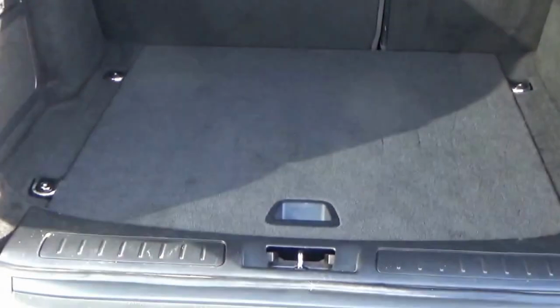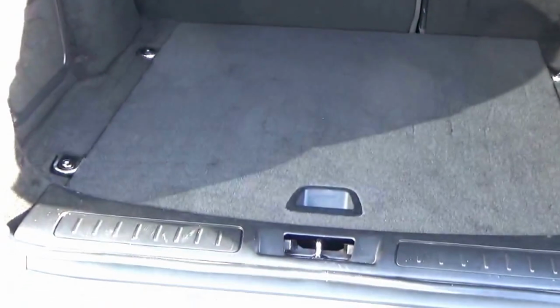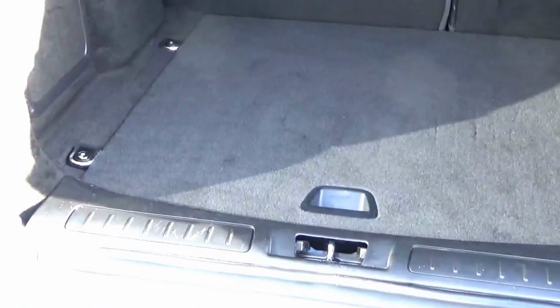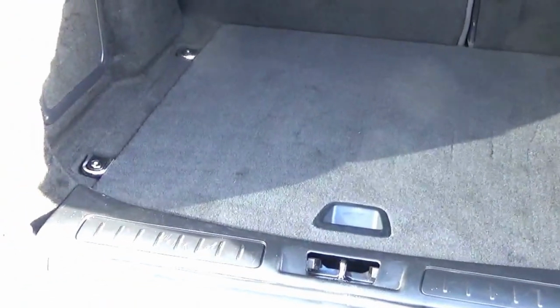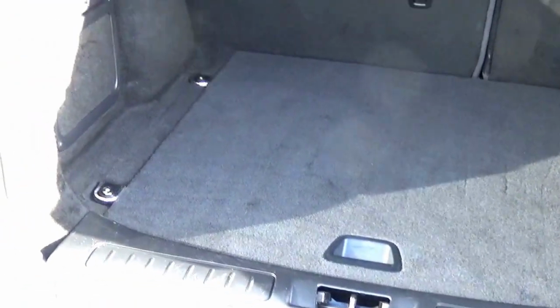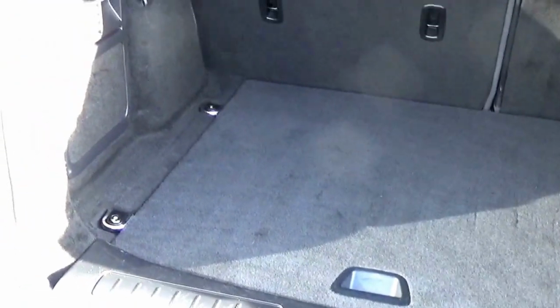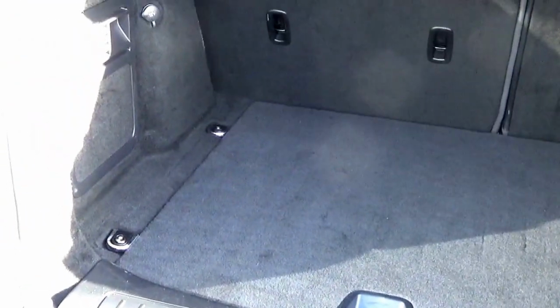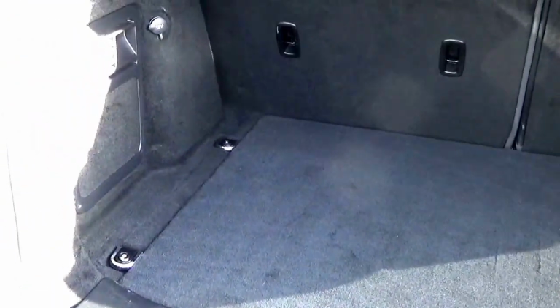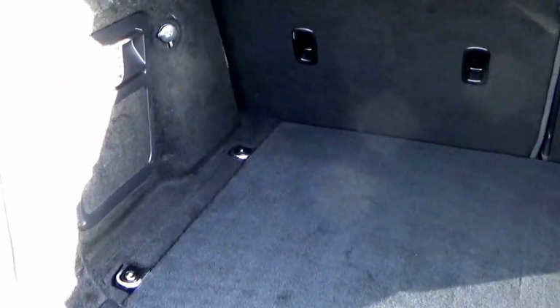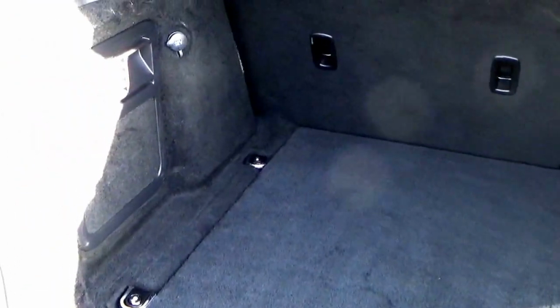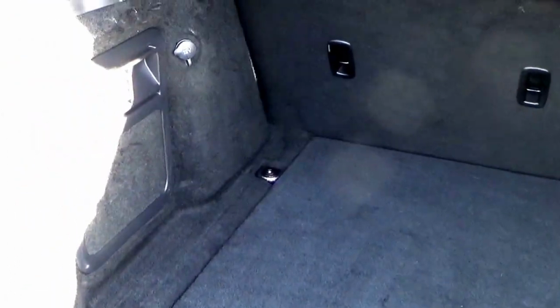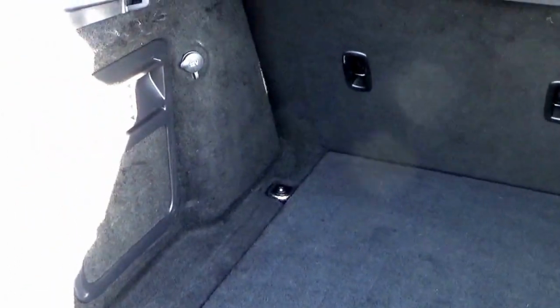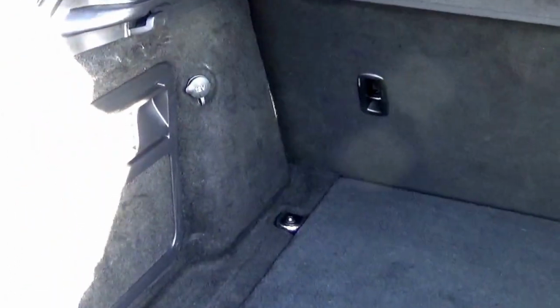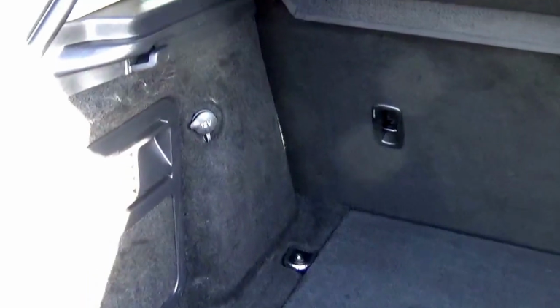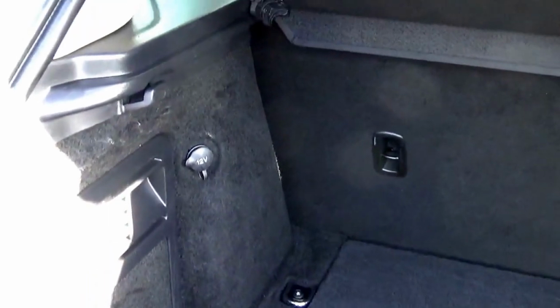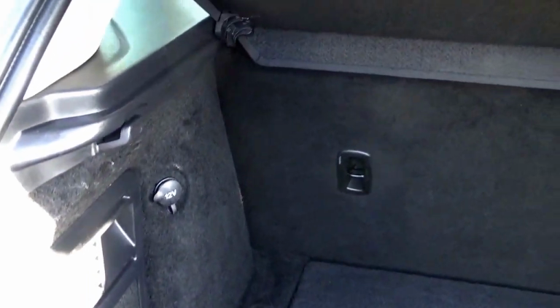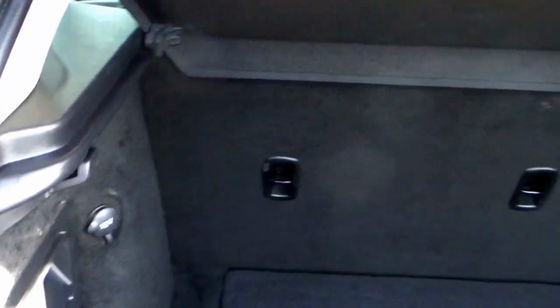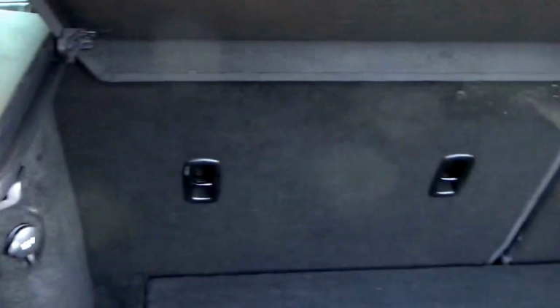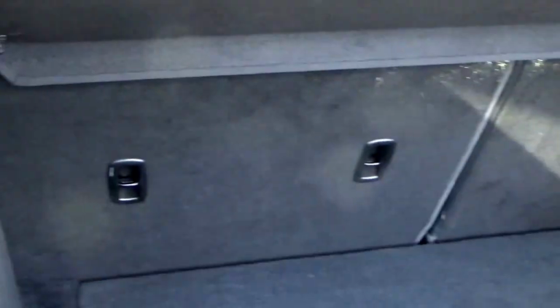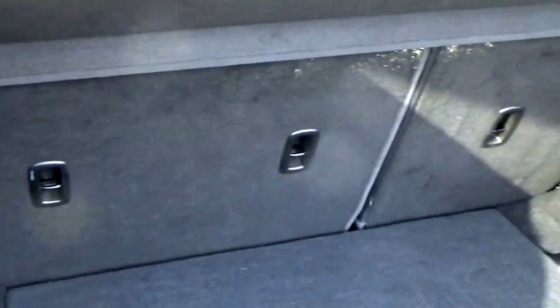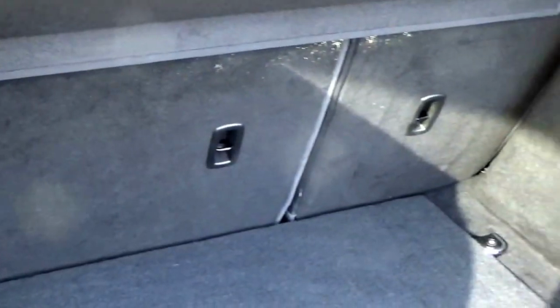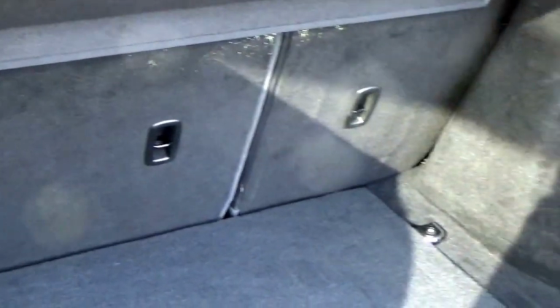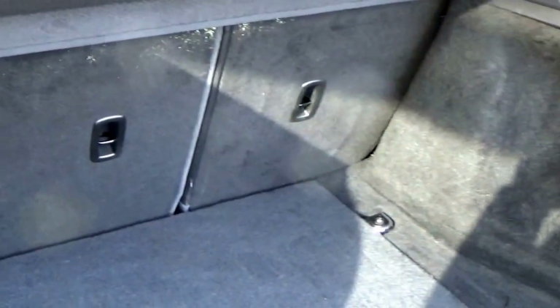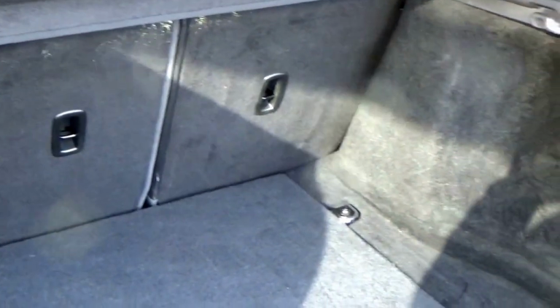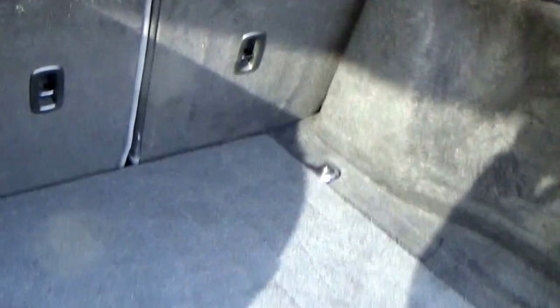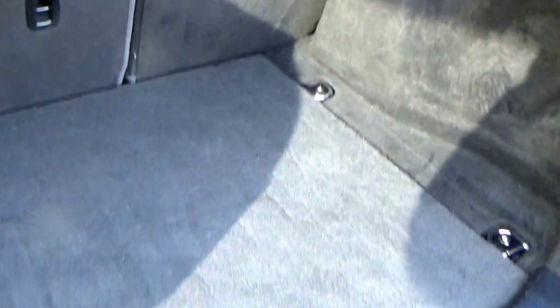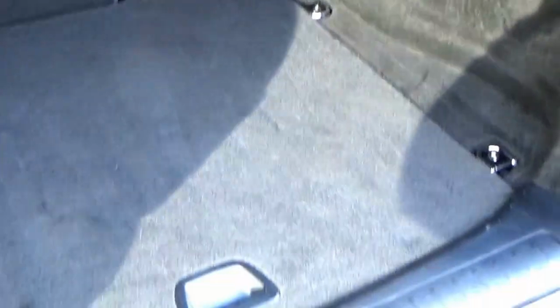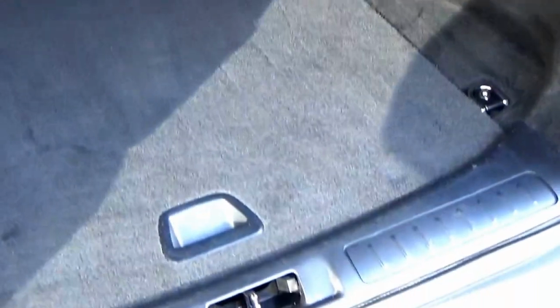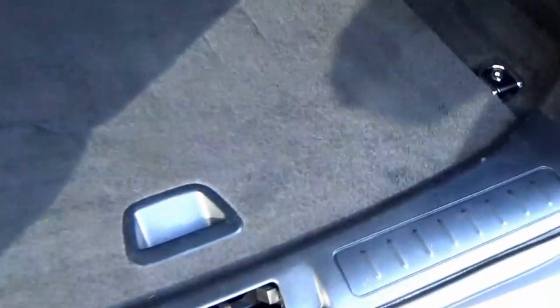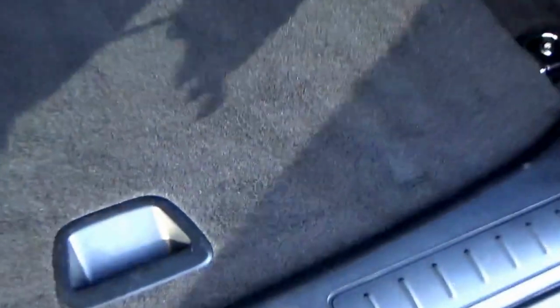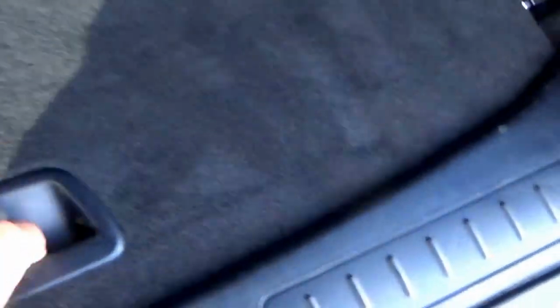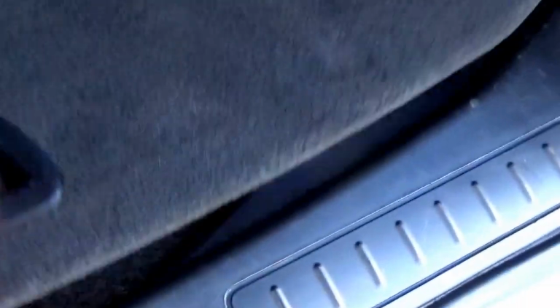Great size boot on these — beautifully clean, not being abused. There's an extra bit of storage just under there as well.